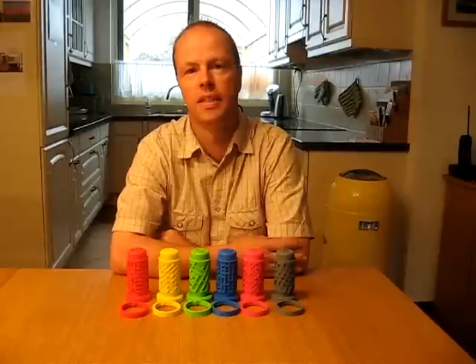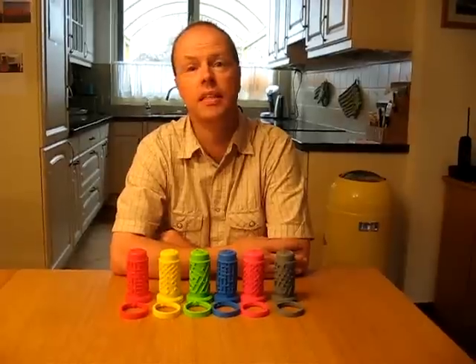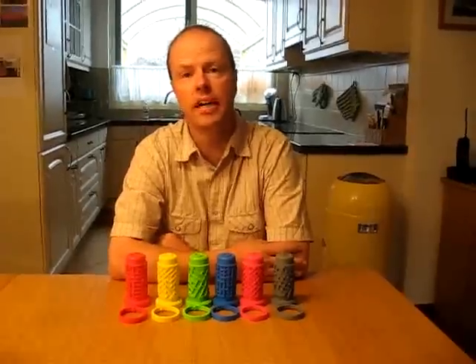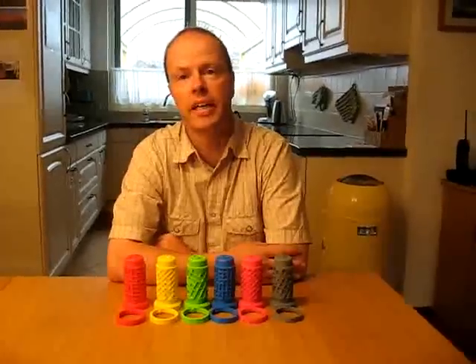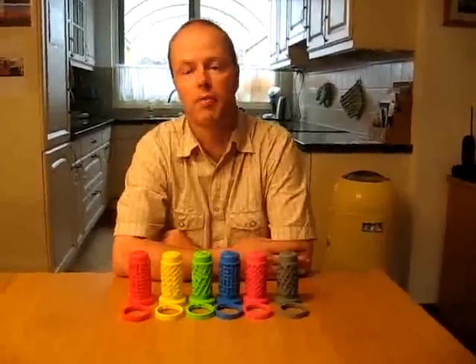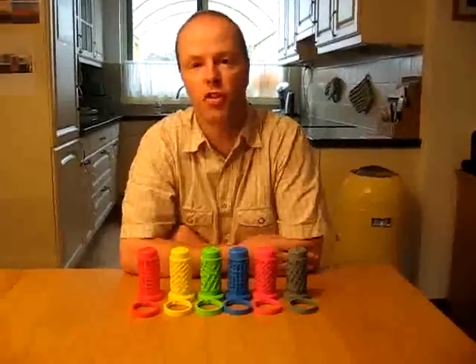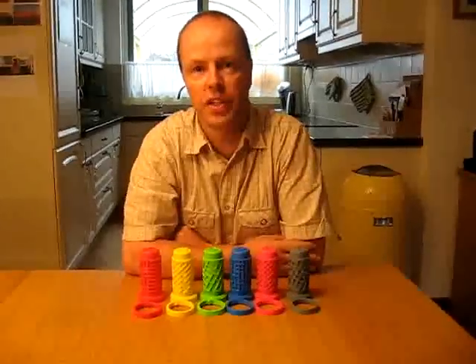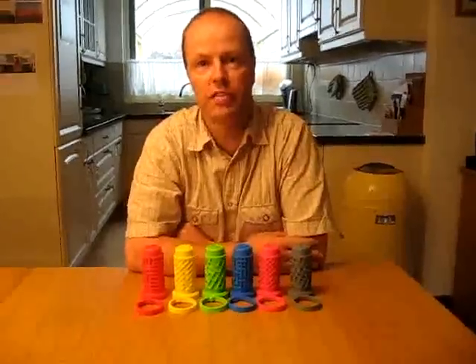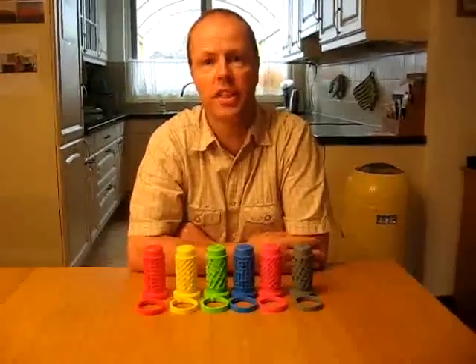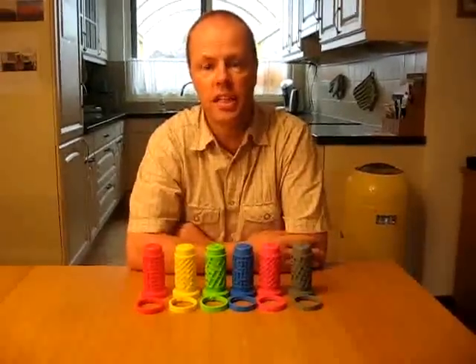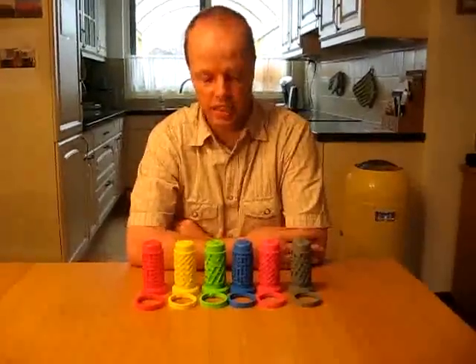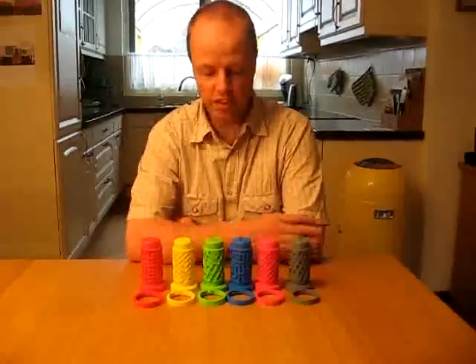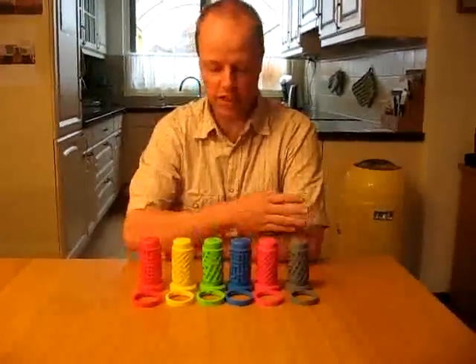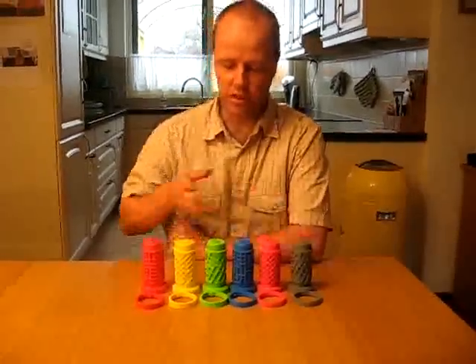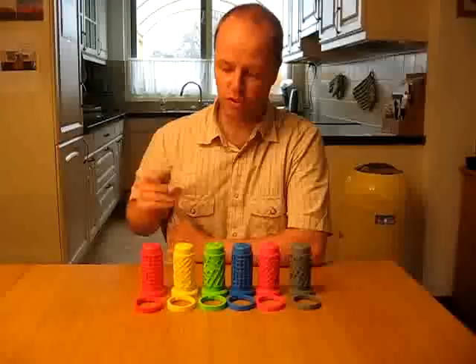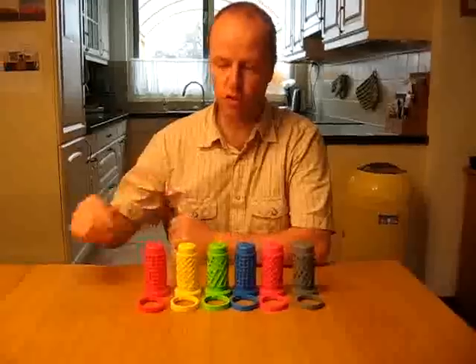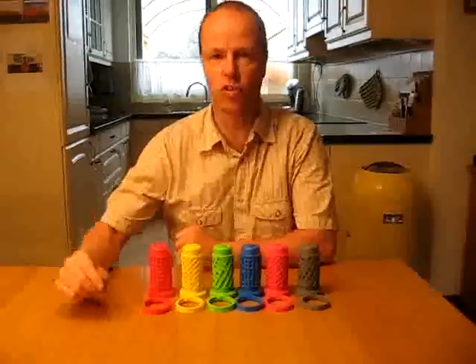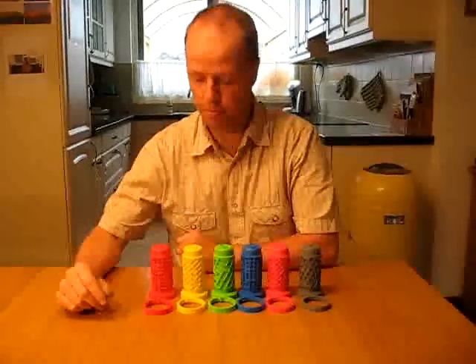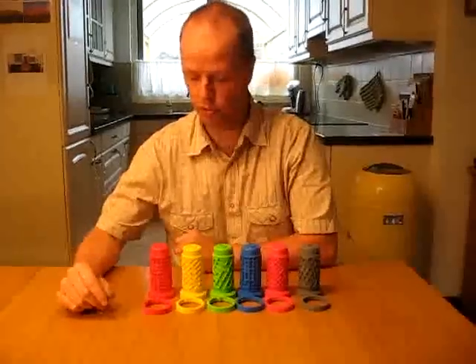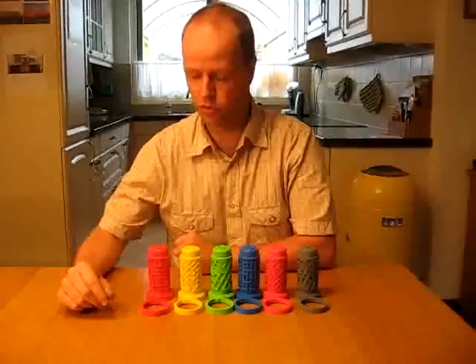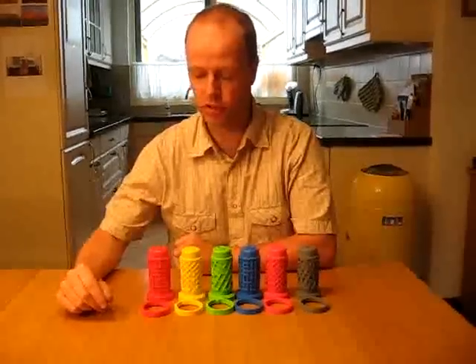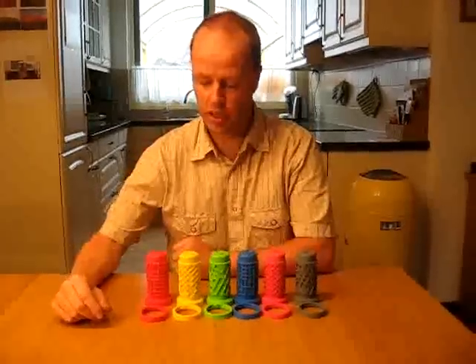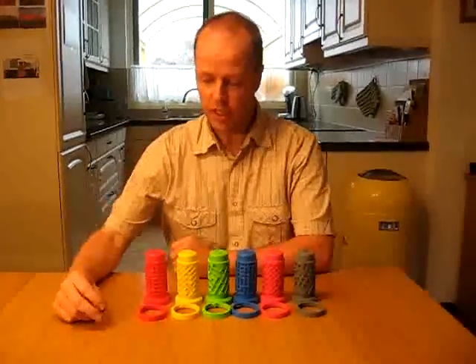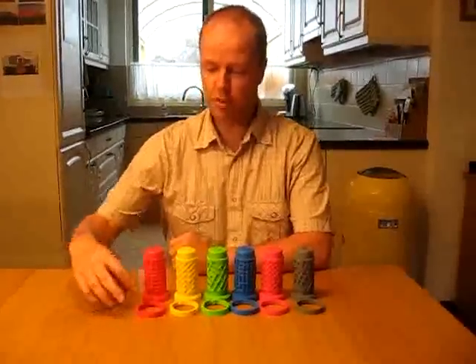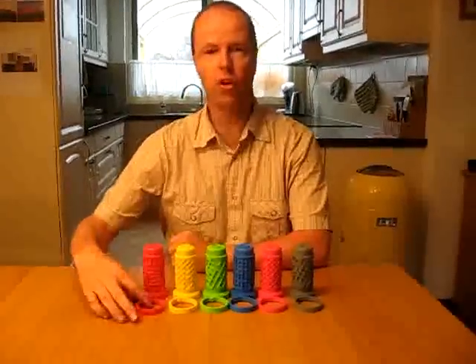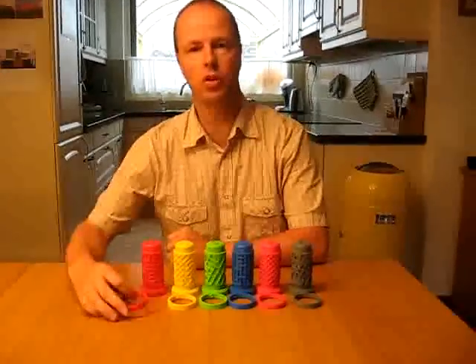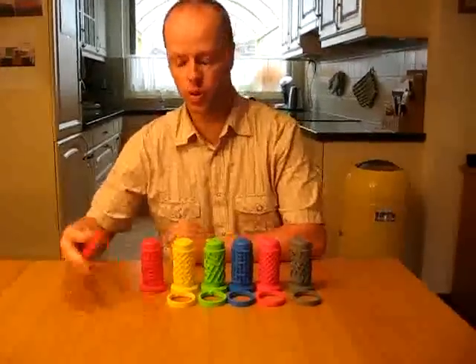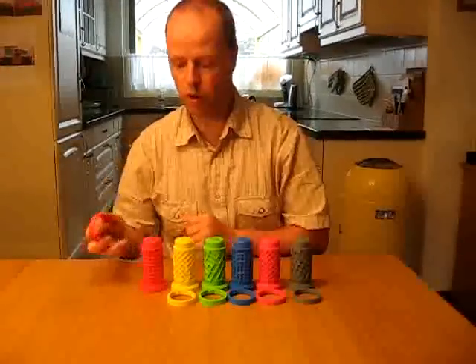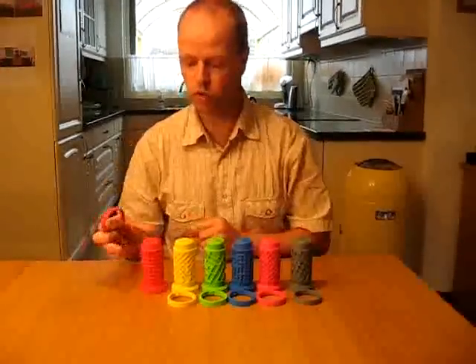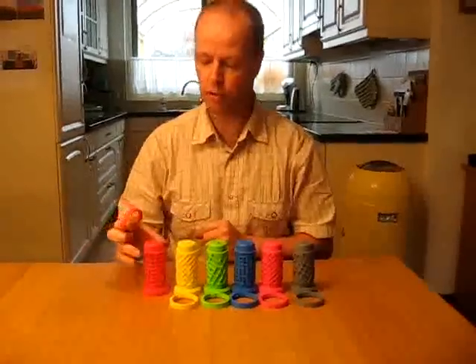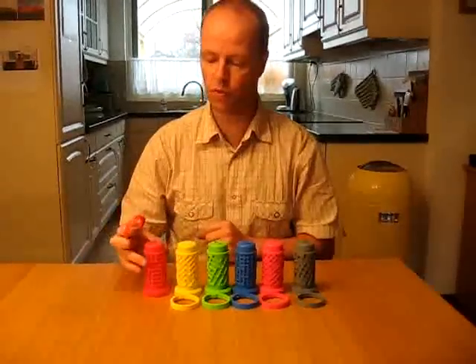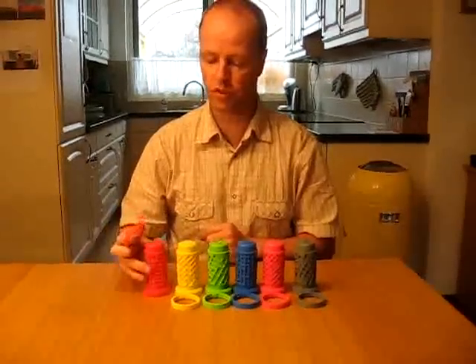Hi, I'm Oscar van Deventer and these are the series of cooksy puzzles. Let me show you how a cooksy puzzle works.